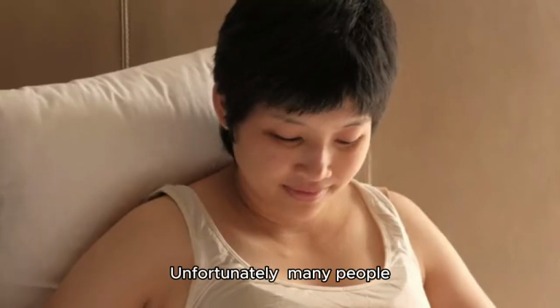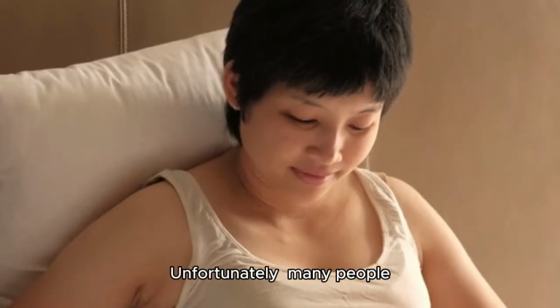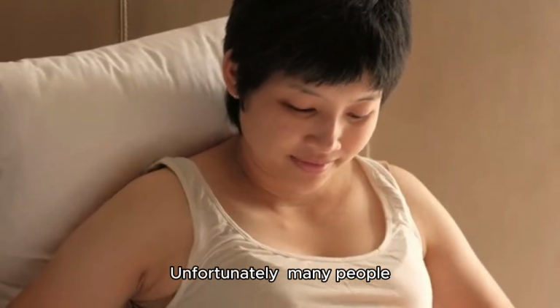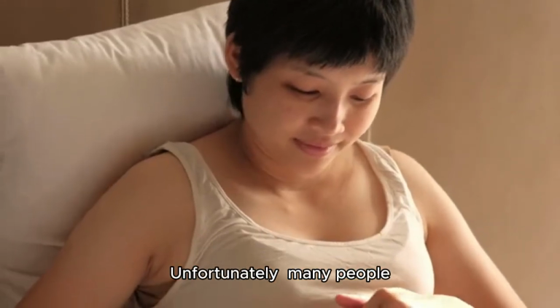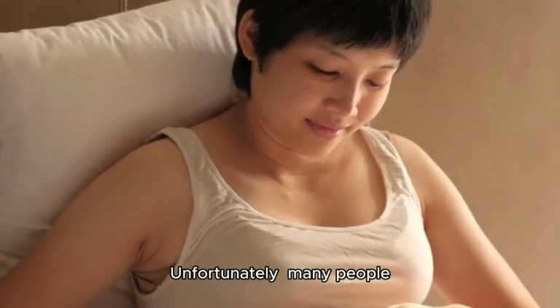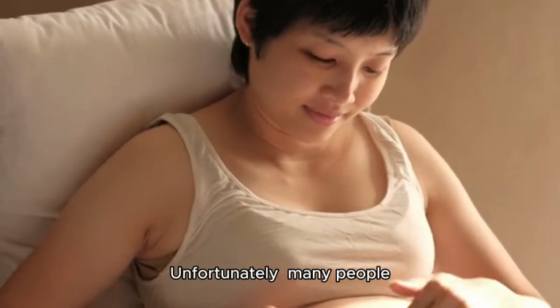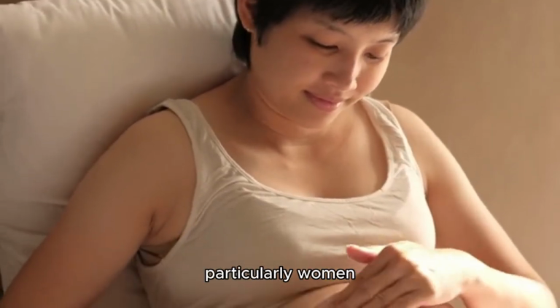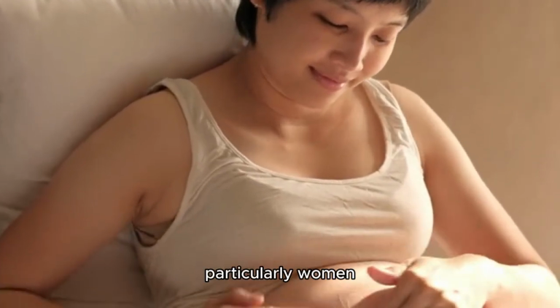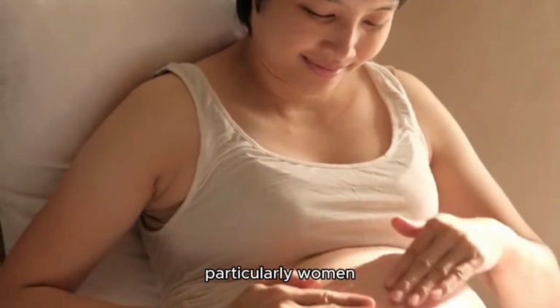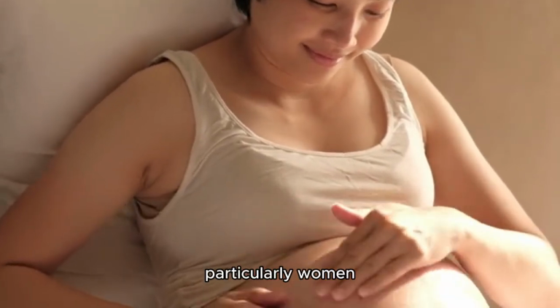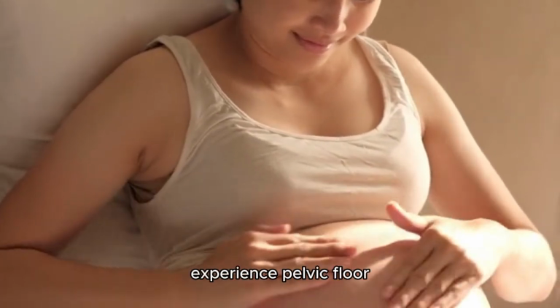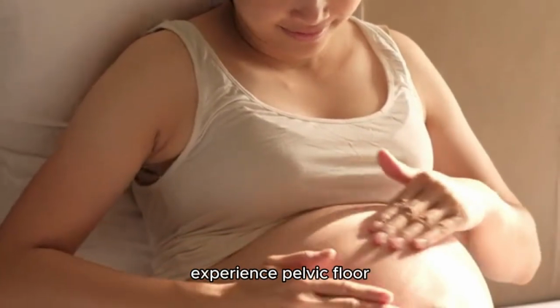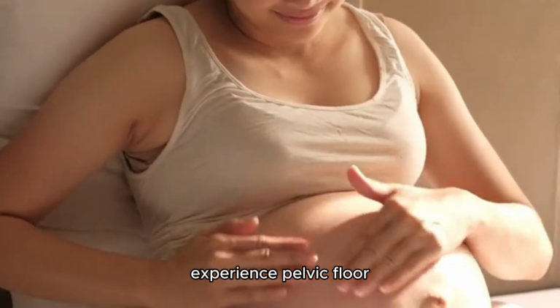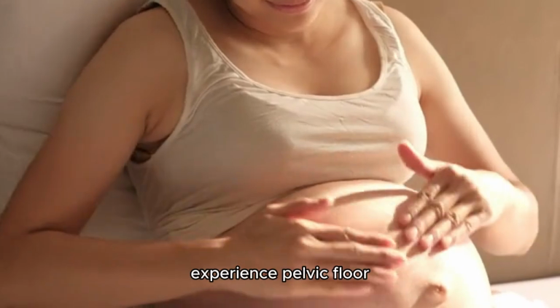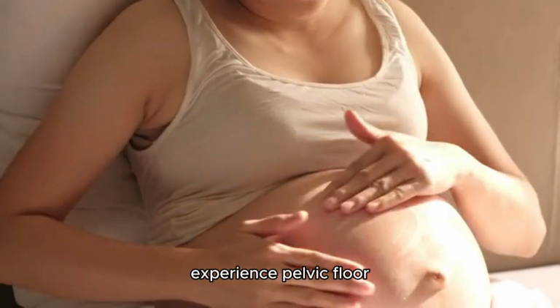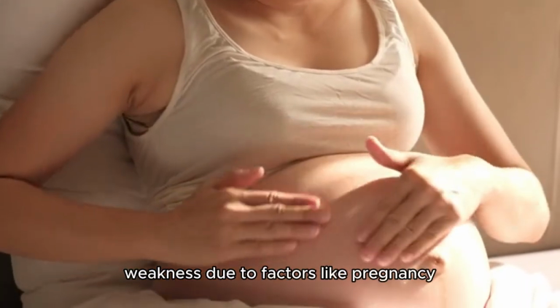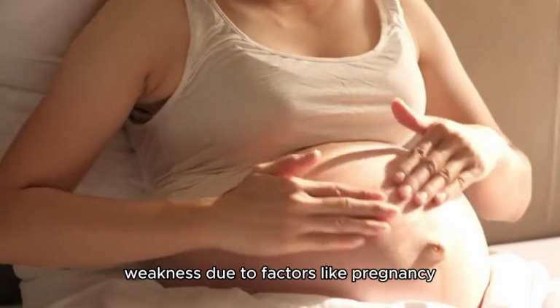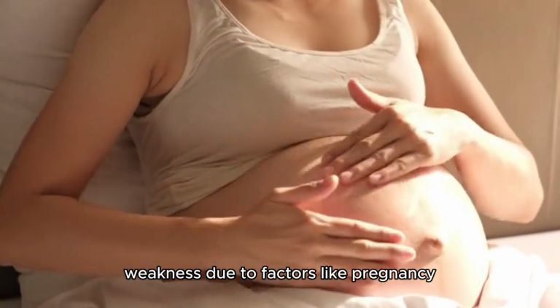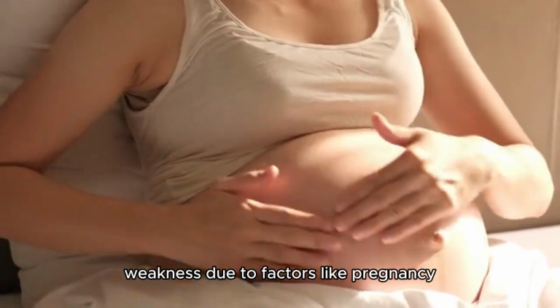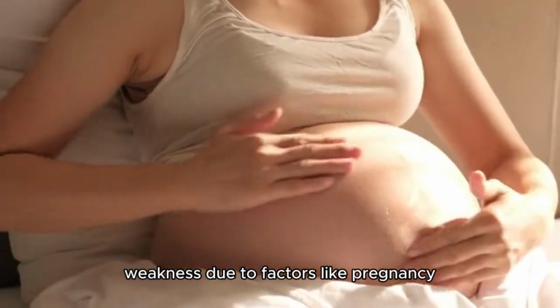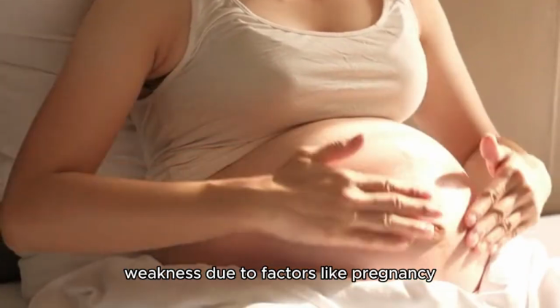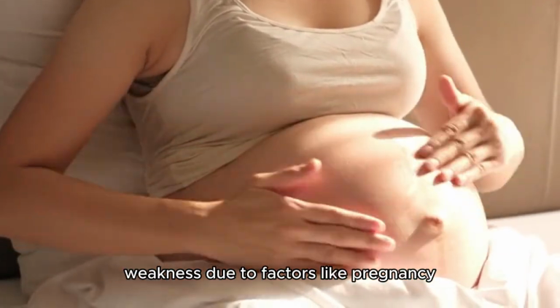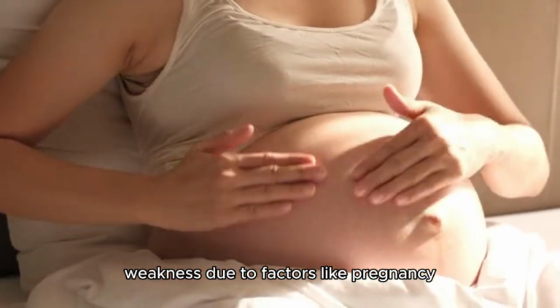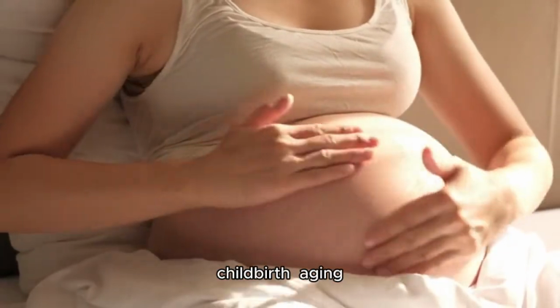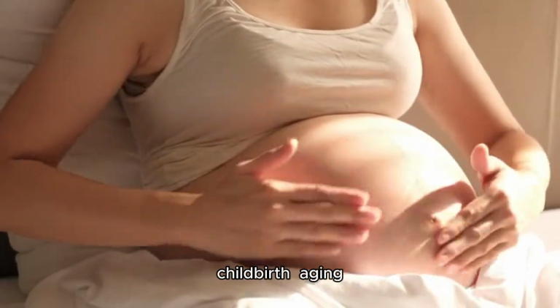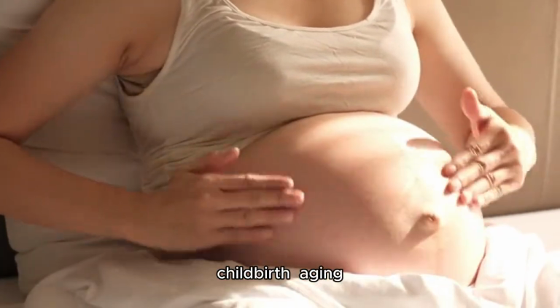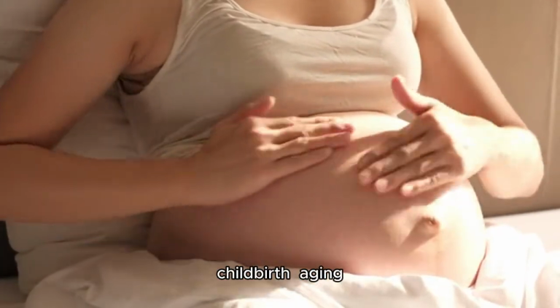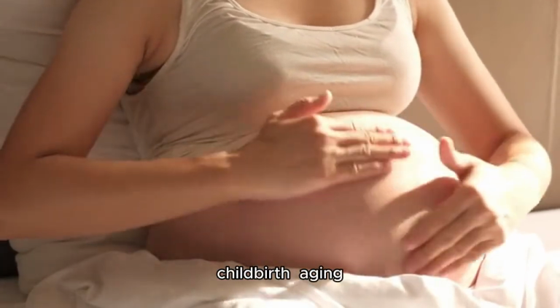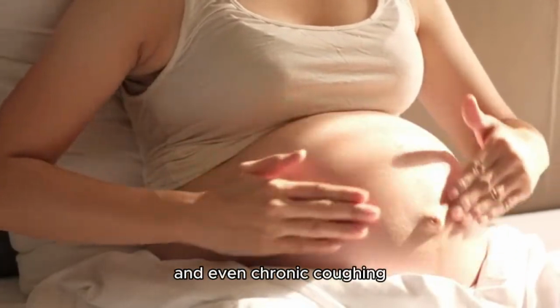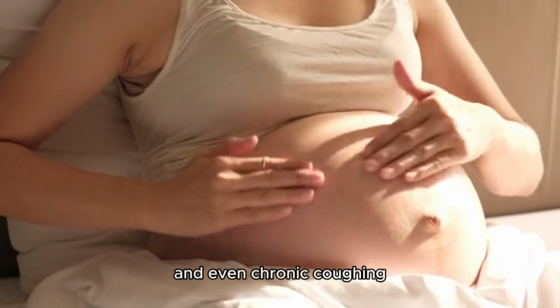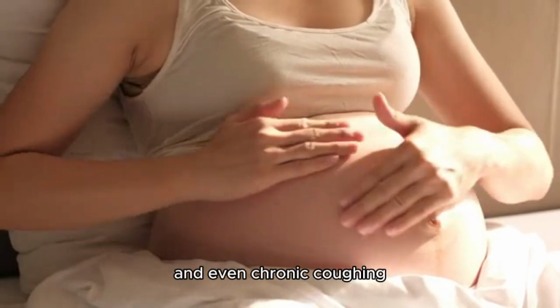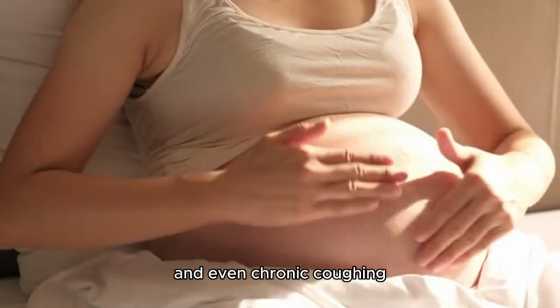Unfortunately, many people, particularly women, experience pelvic floor weakness due to factors like pregnancy, childbirth, aging, and even chronic coughing.